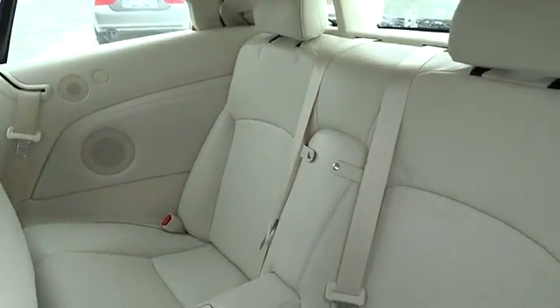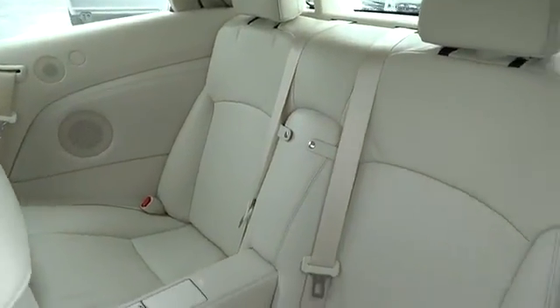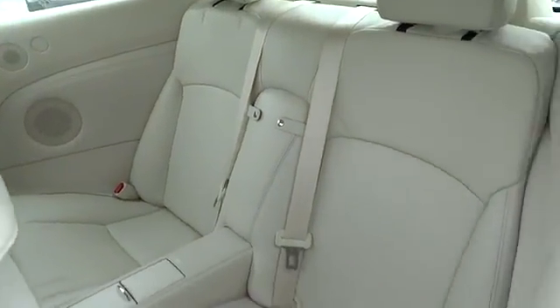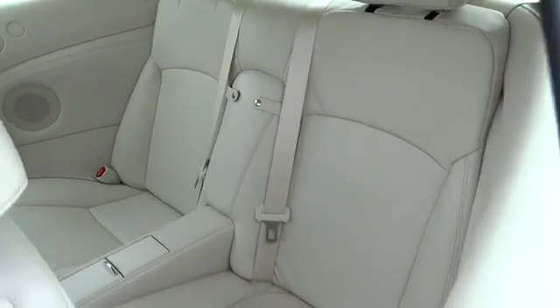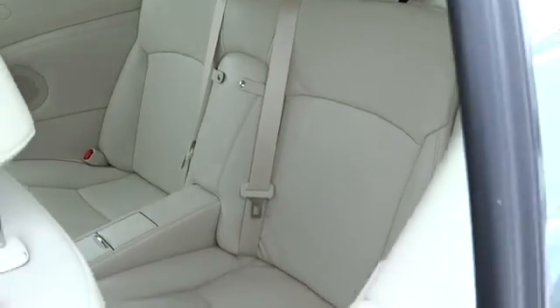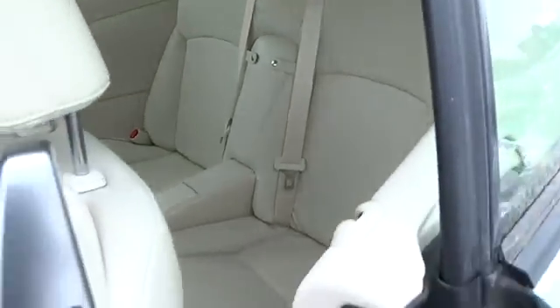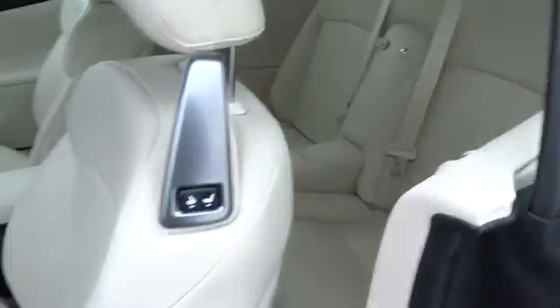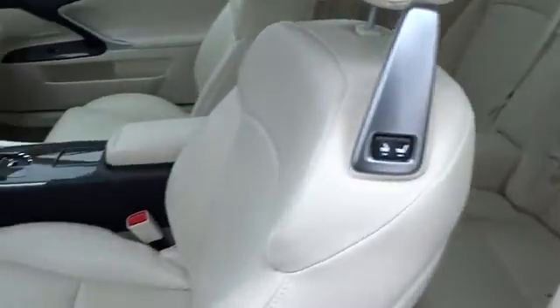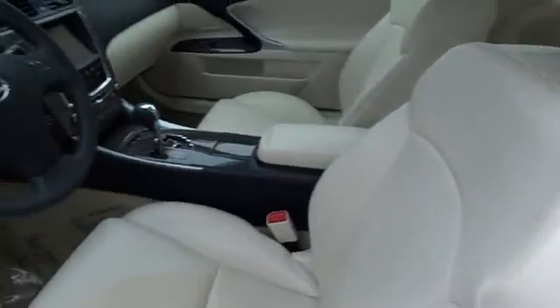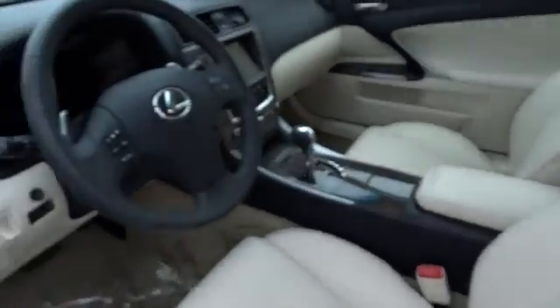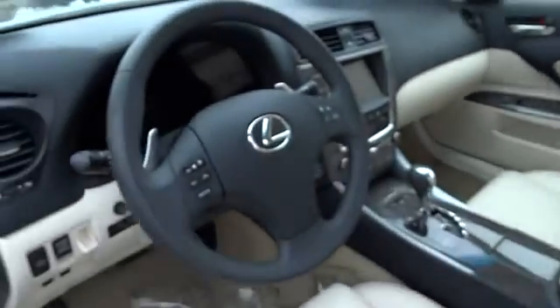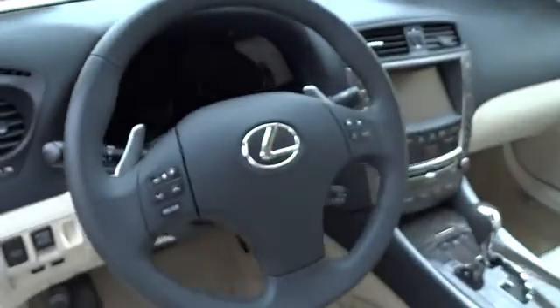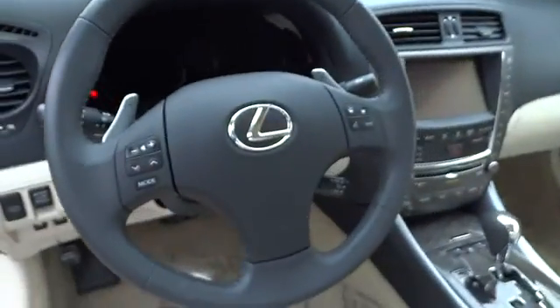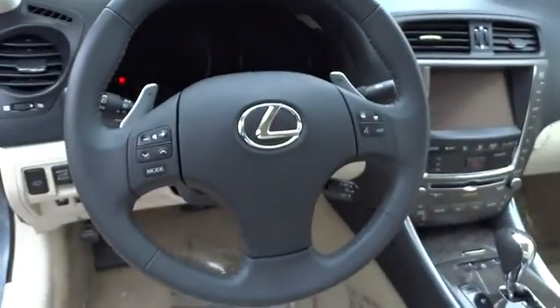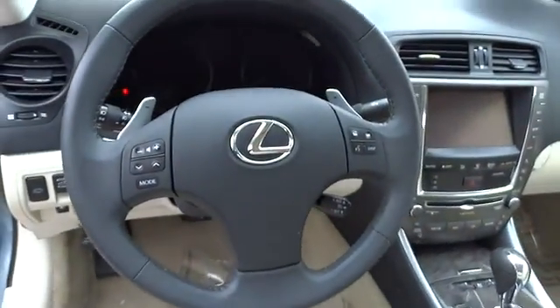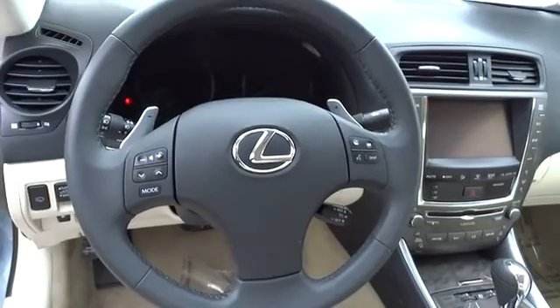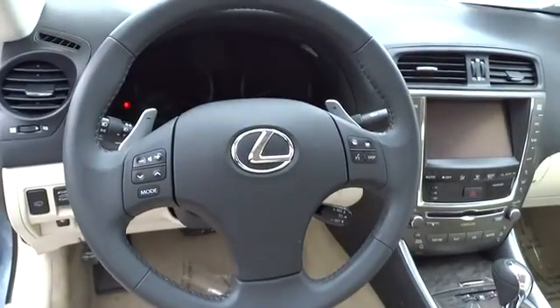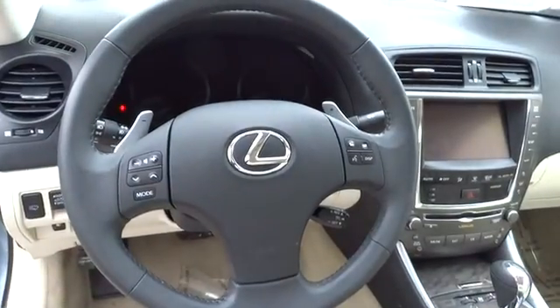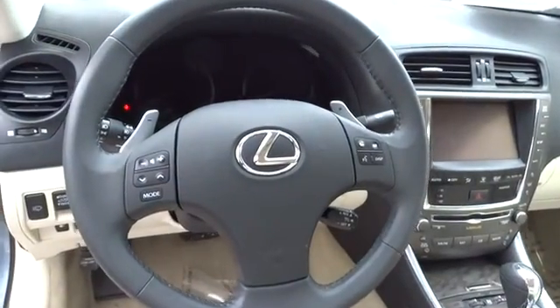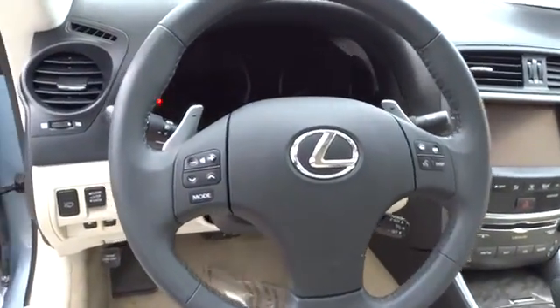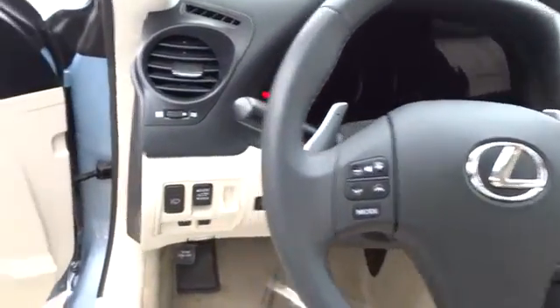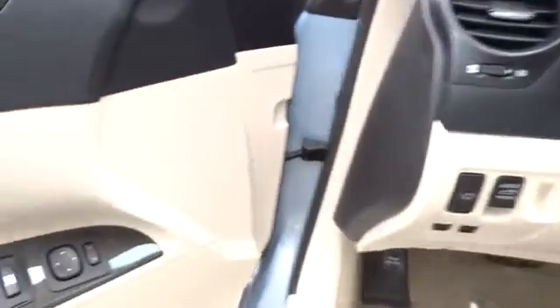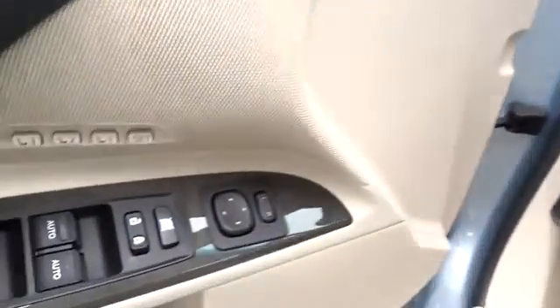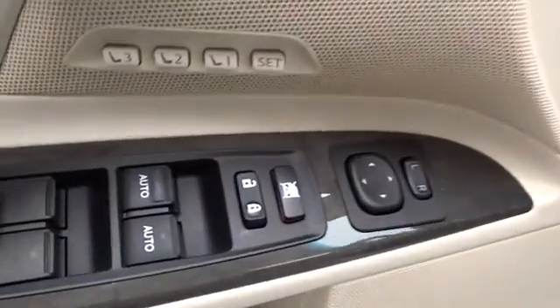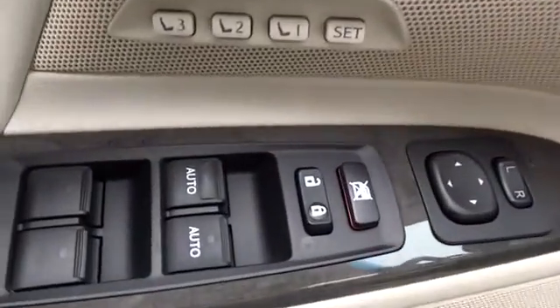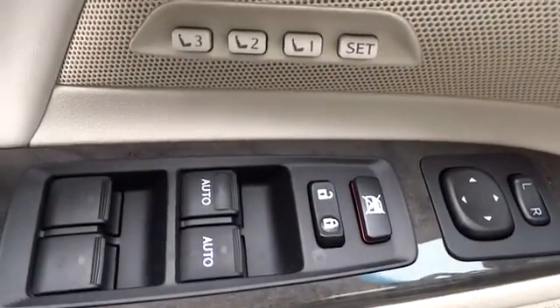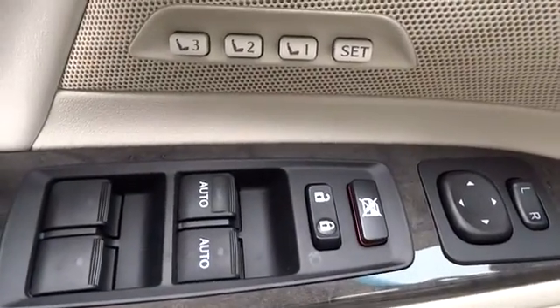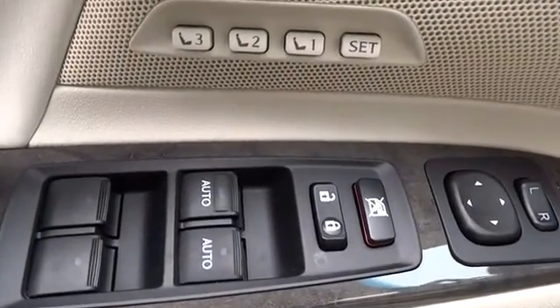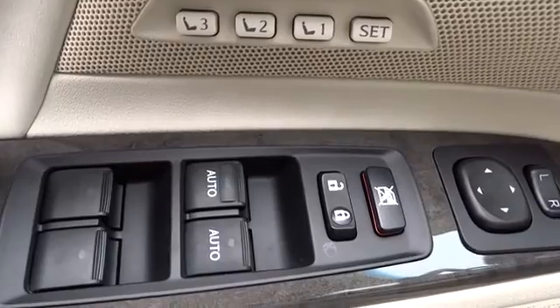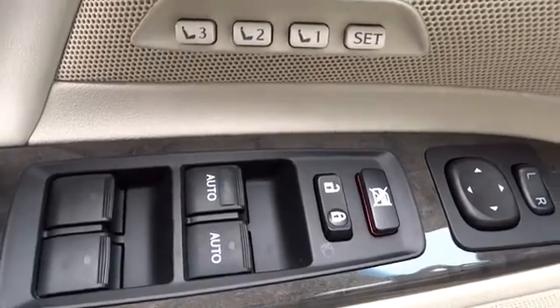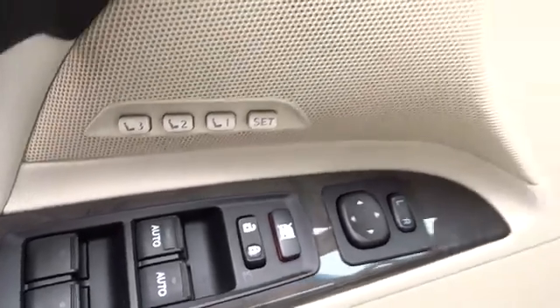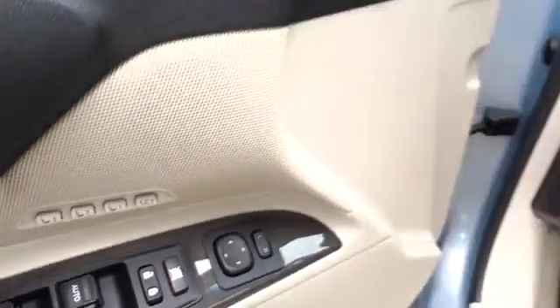Alloy wheels, keyless entry, cruise control, keyless start, AM FM stereo radio, power windows, power door locks, CD player, backup camera, fog lamps, leather seats.